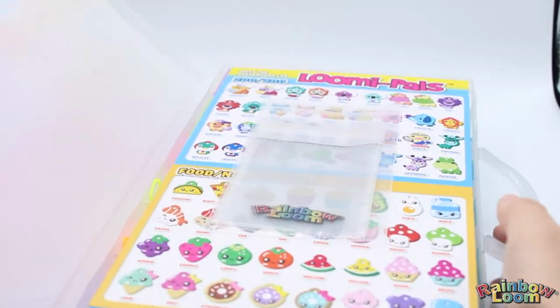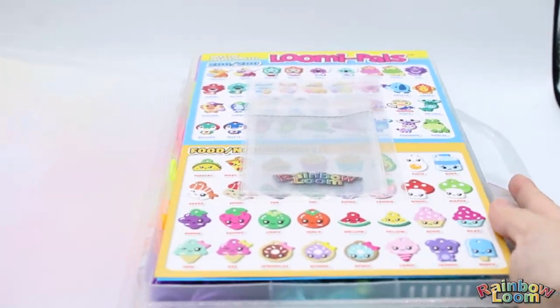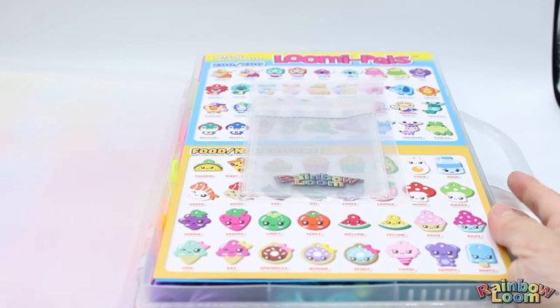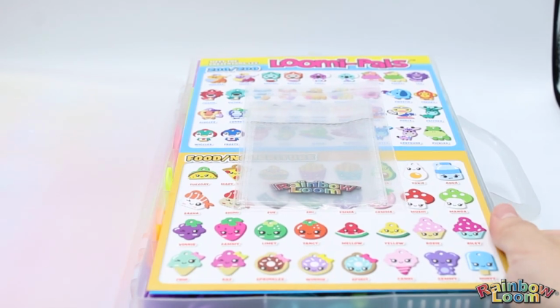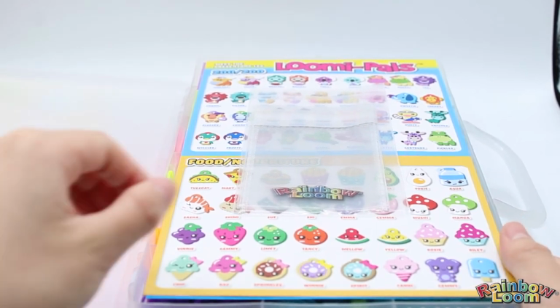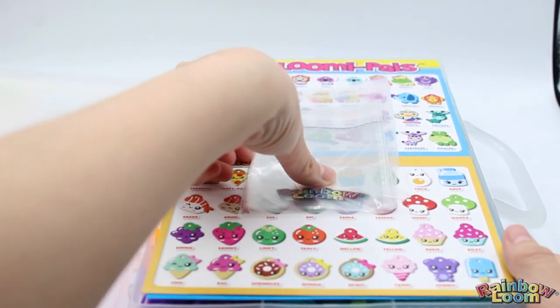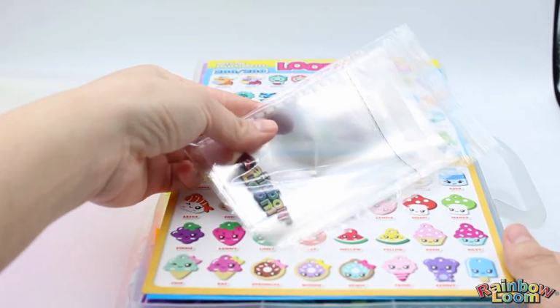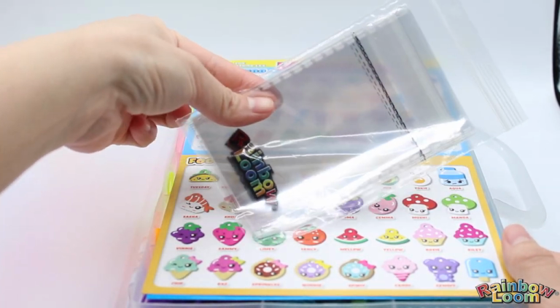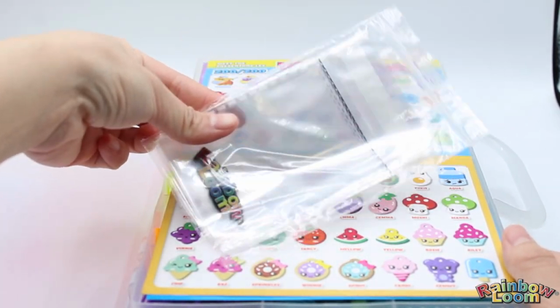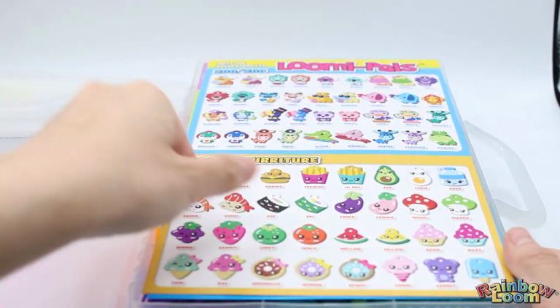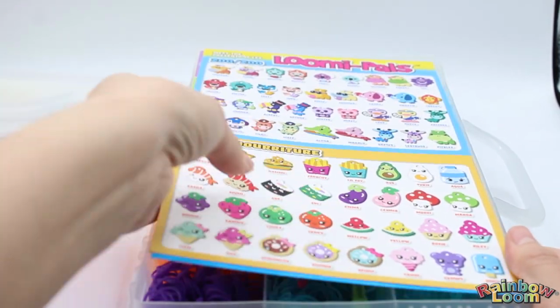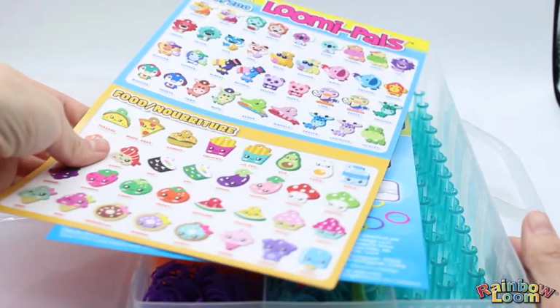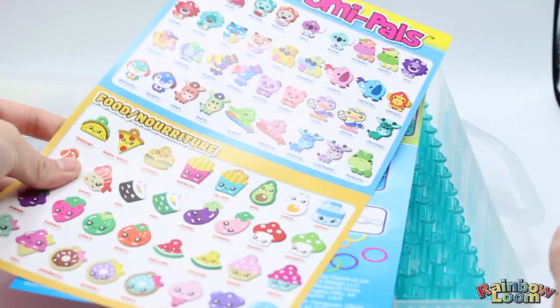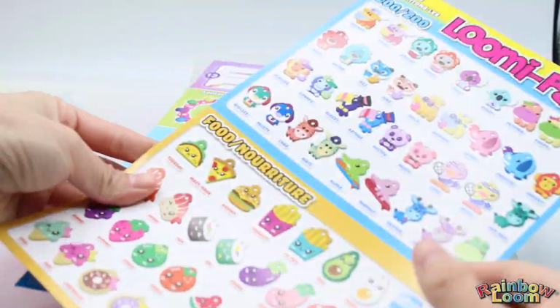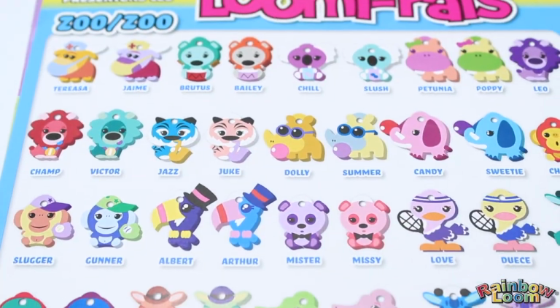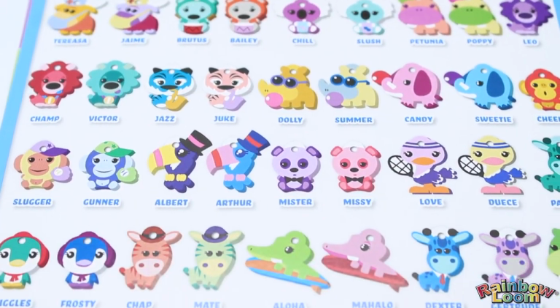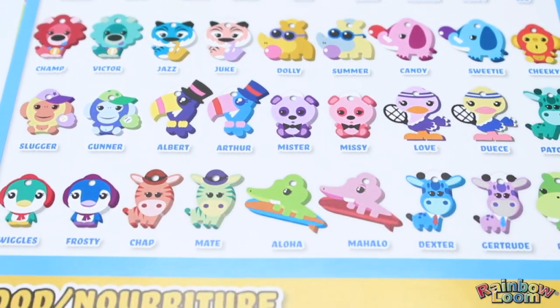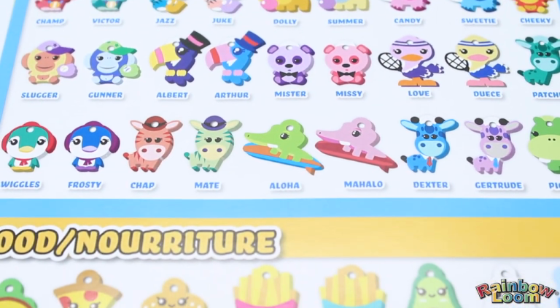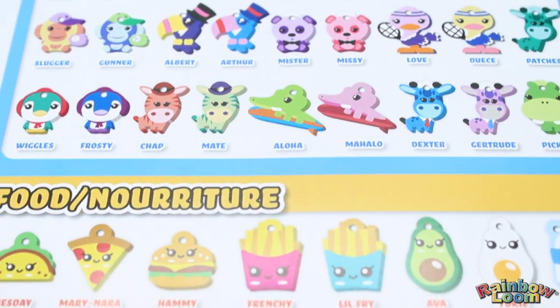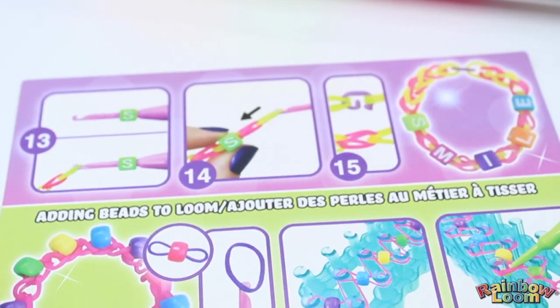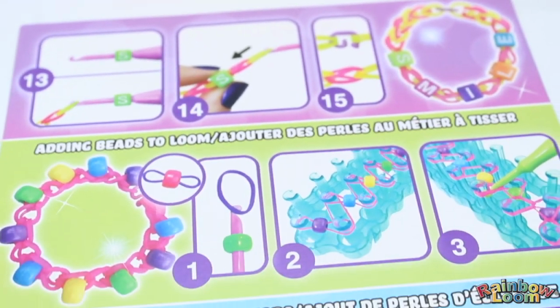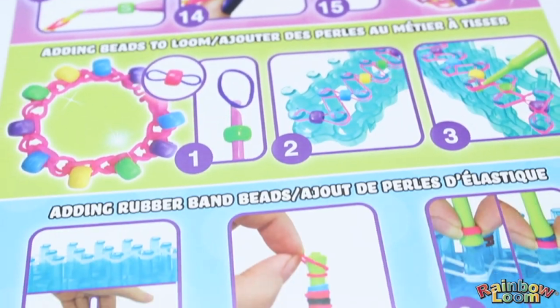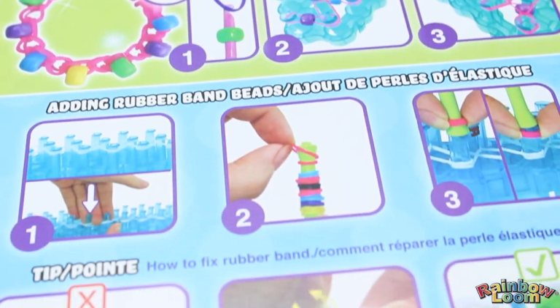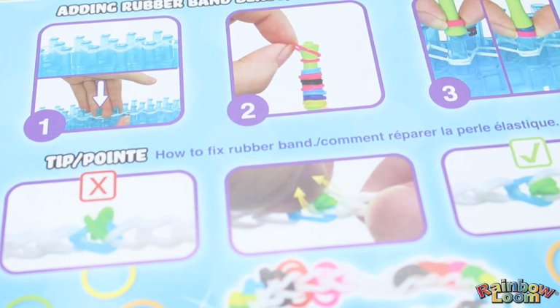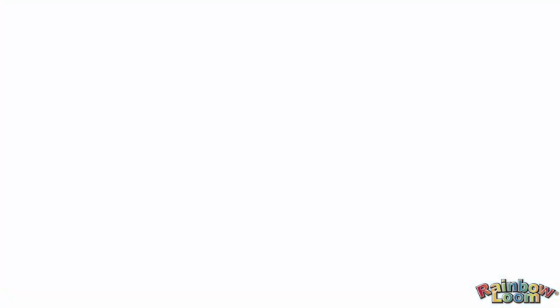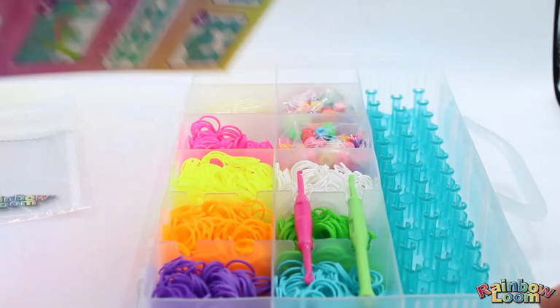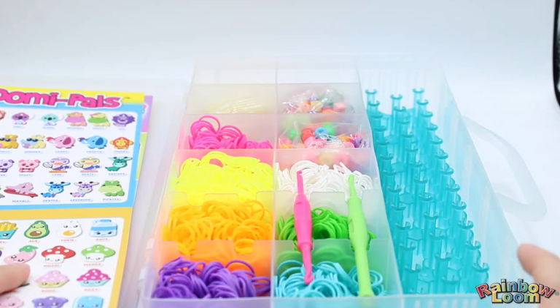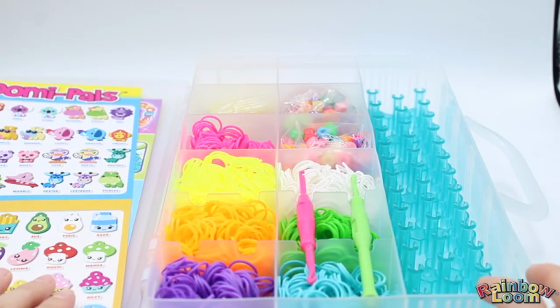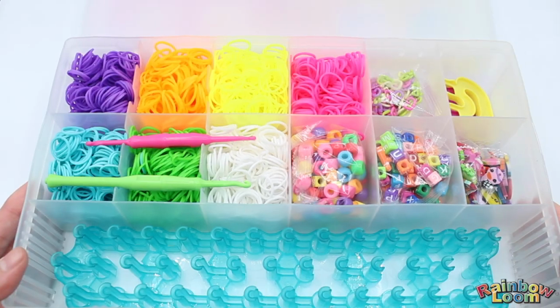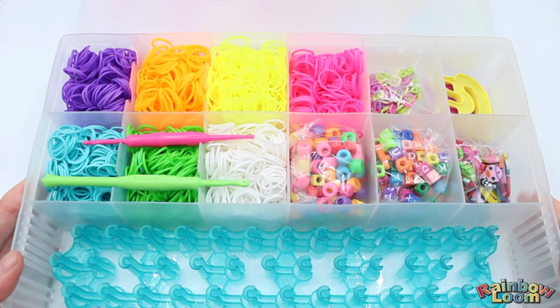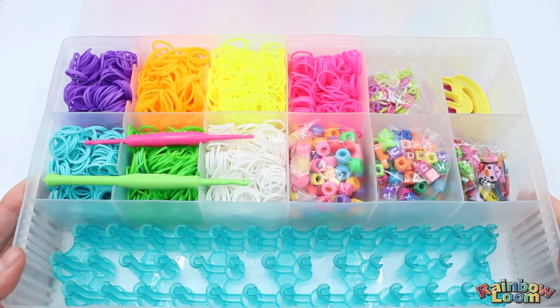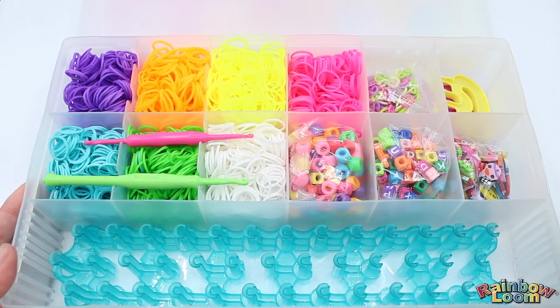The first thing you'll find are the gift bags, and then you have a double-sided list of Lumipels and instructions that teach you how to use all the tools inside the set.